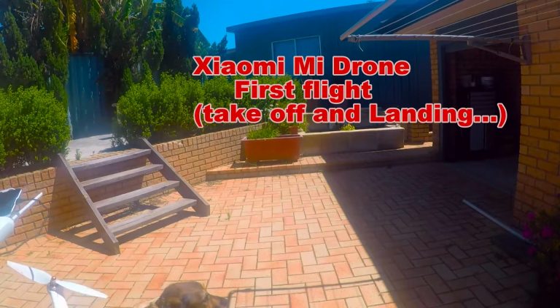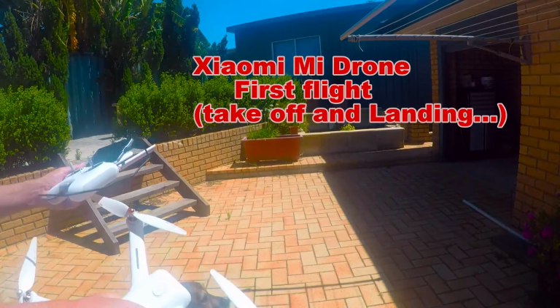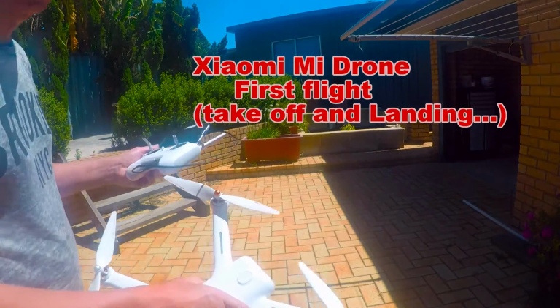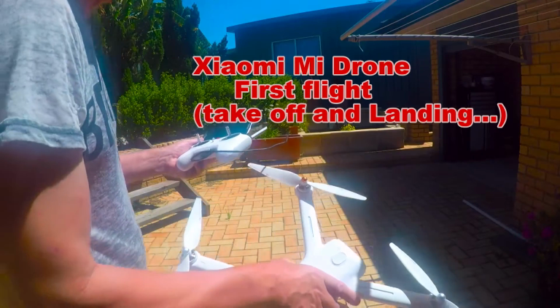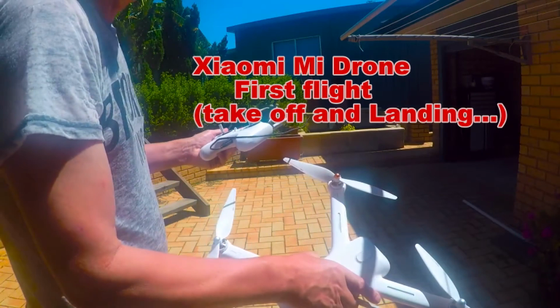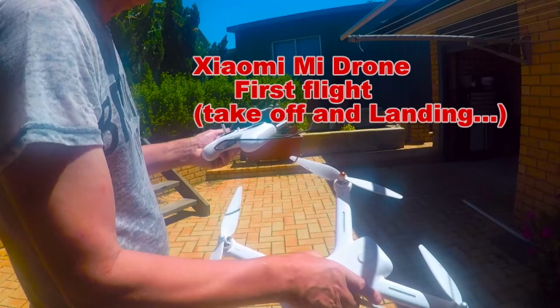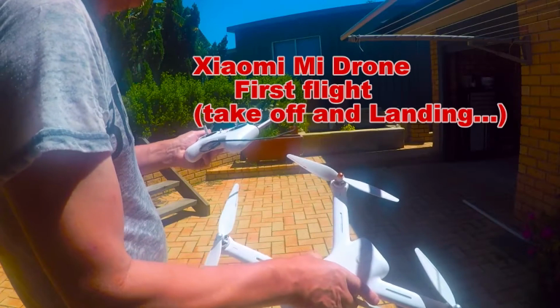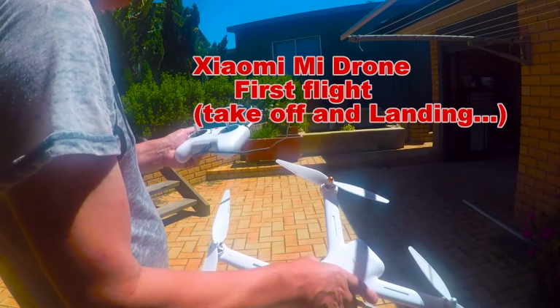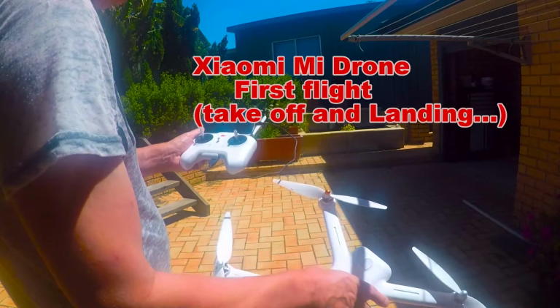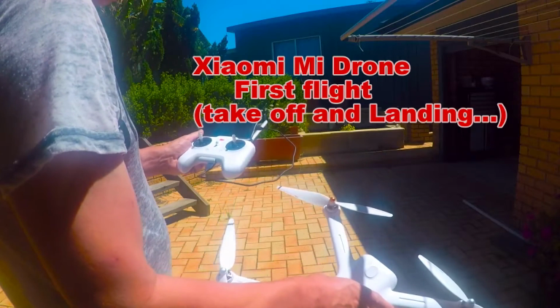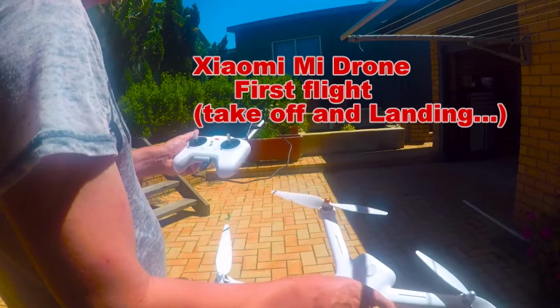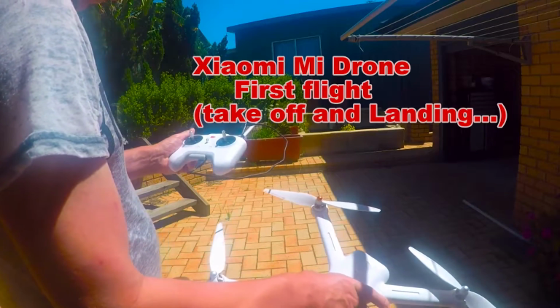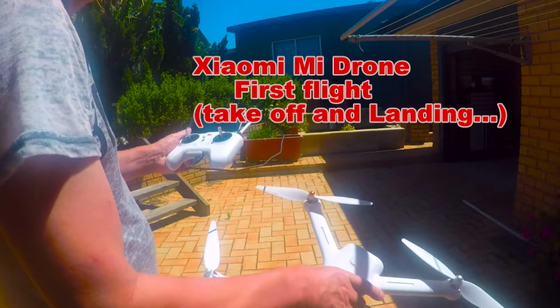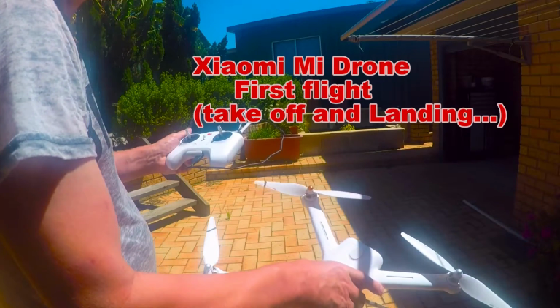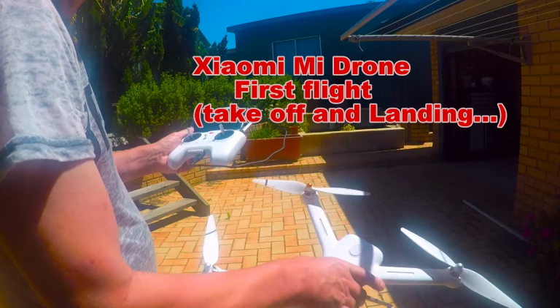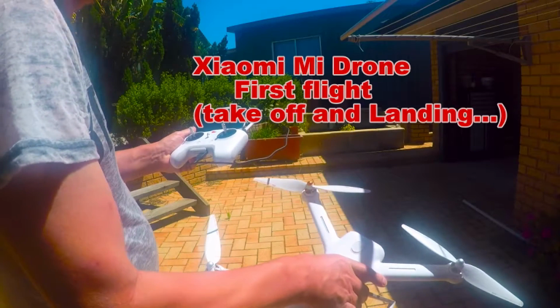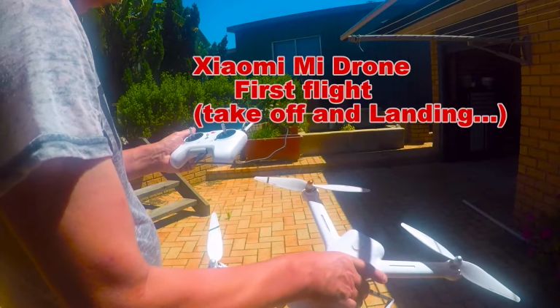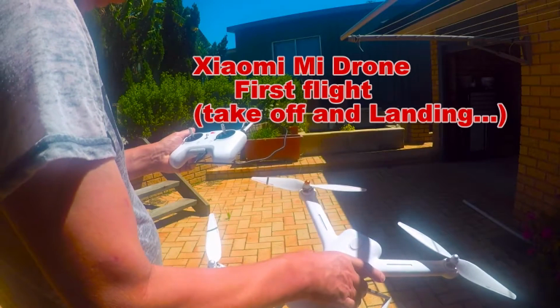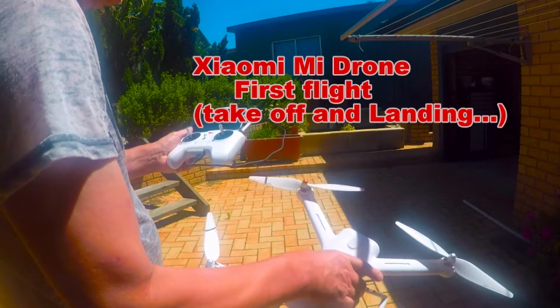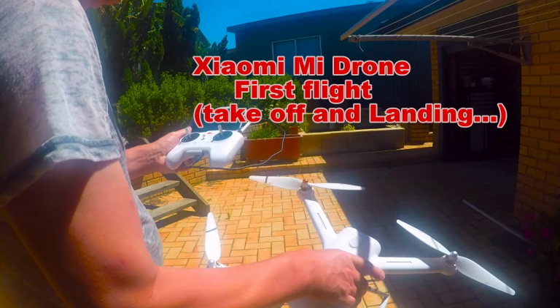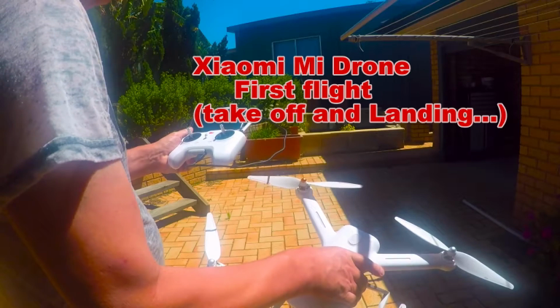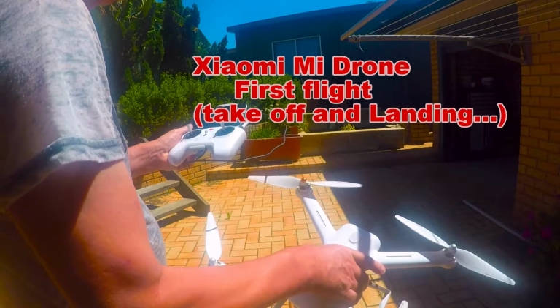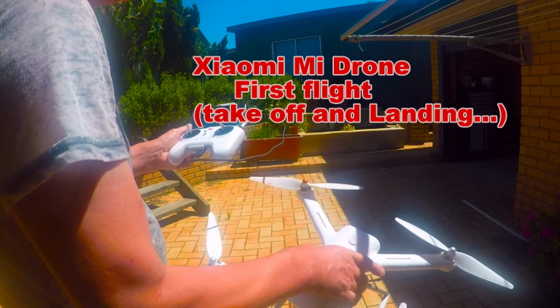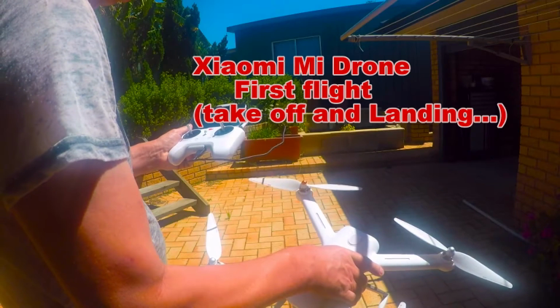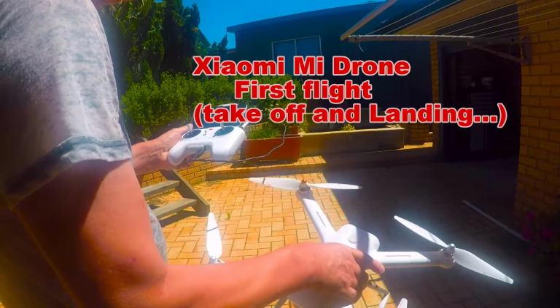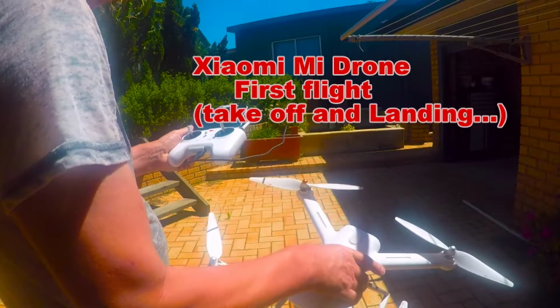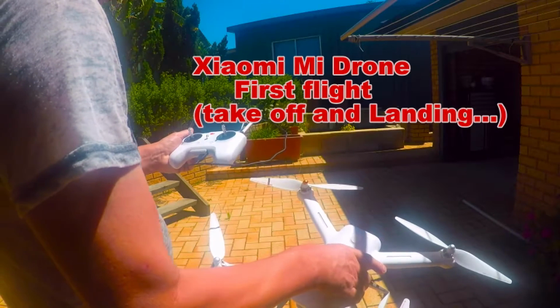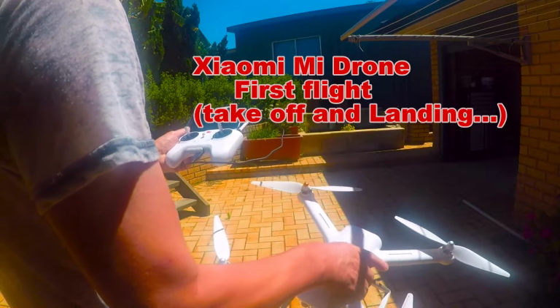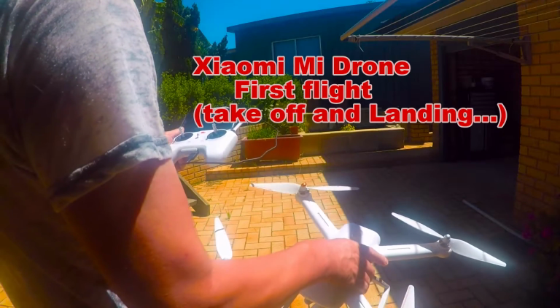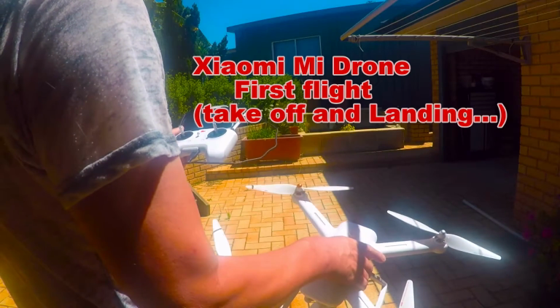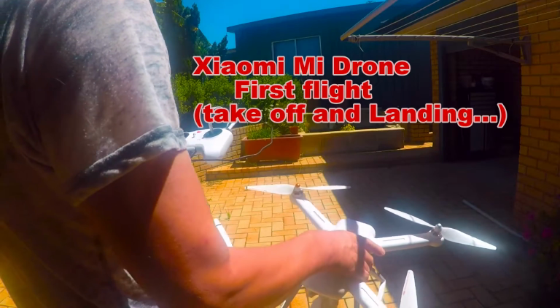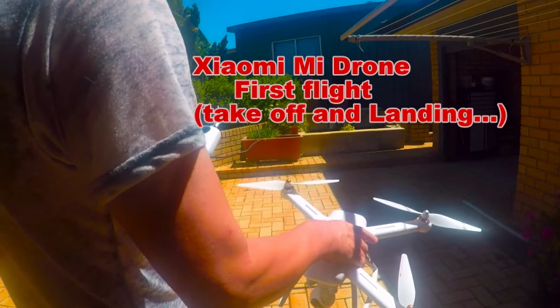Hi everybody, here's part two of the Xiaomi Mi Drone unboxing and hopefully first flight. I'm just going to try and get this to take off in the garden.